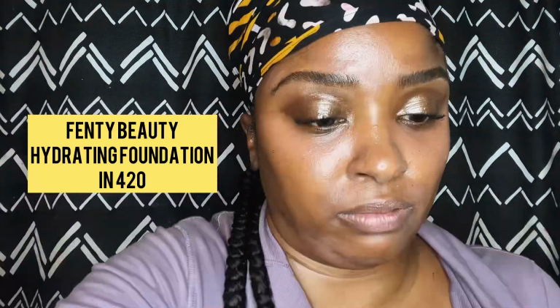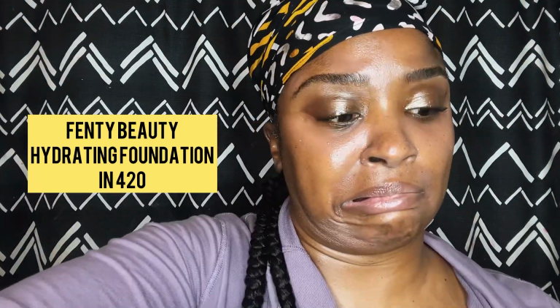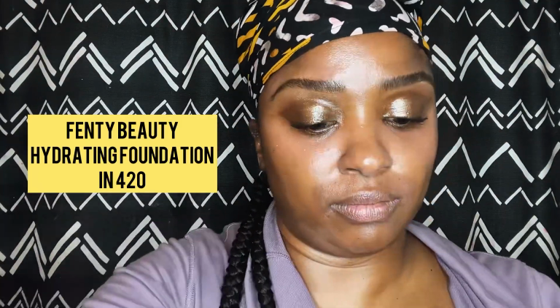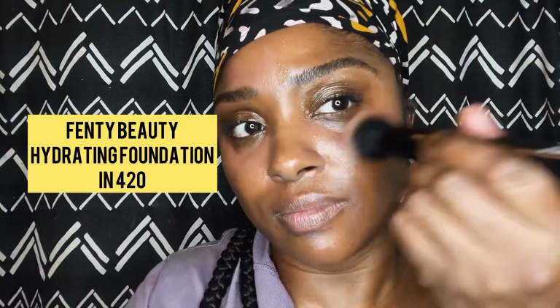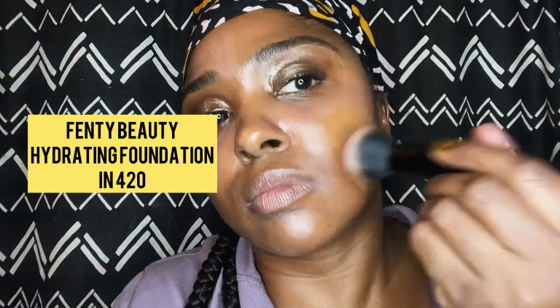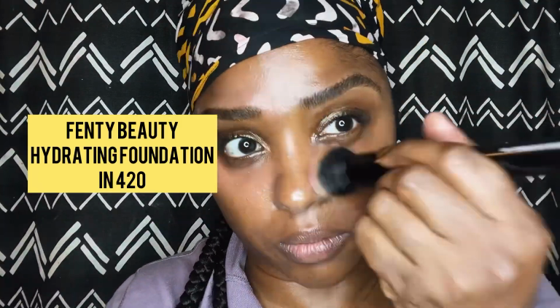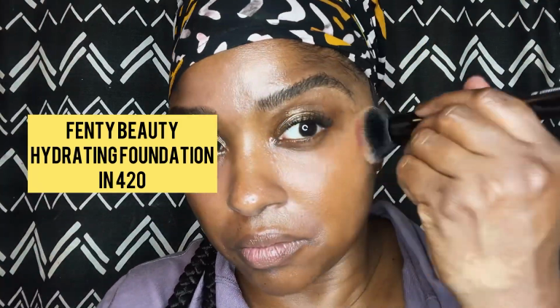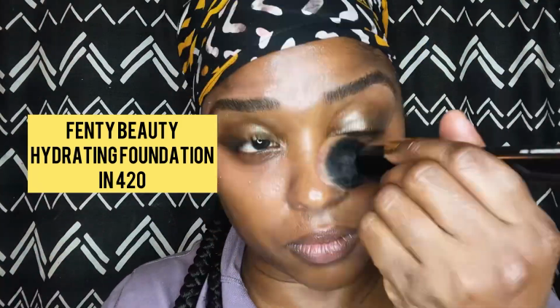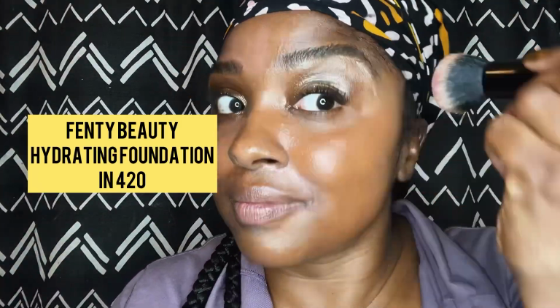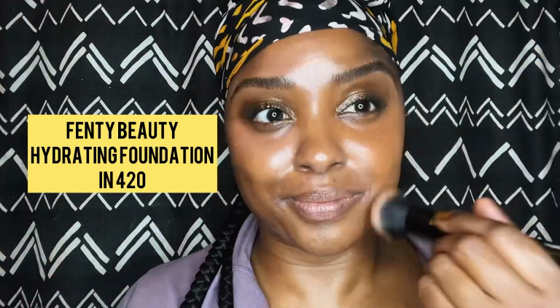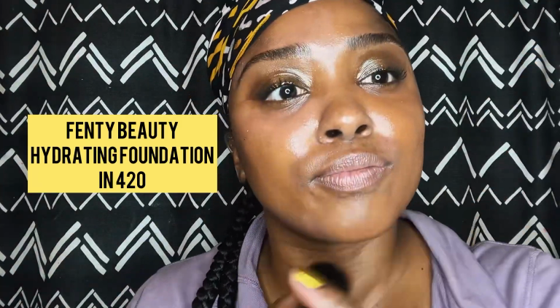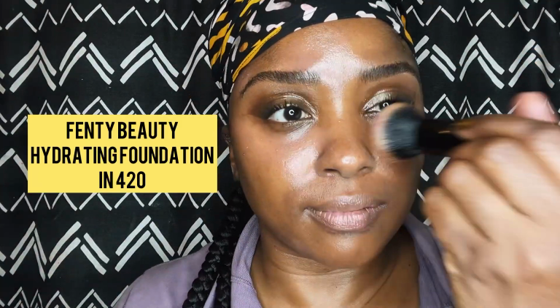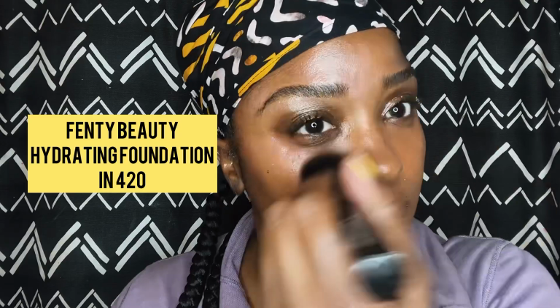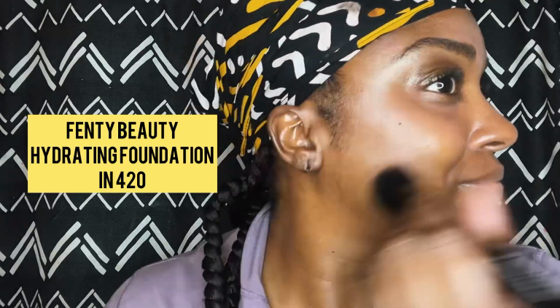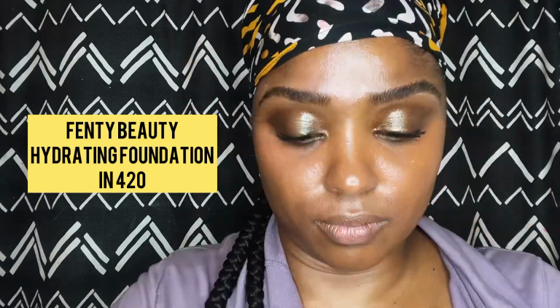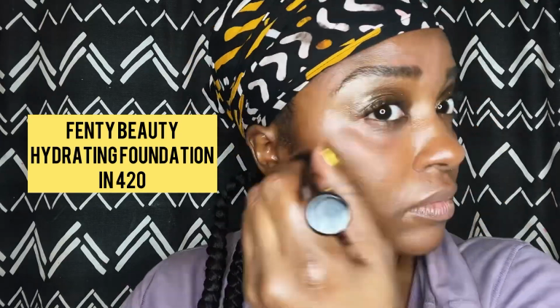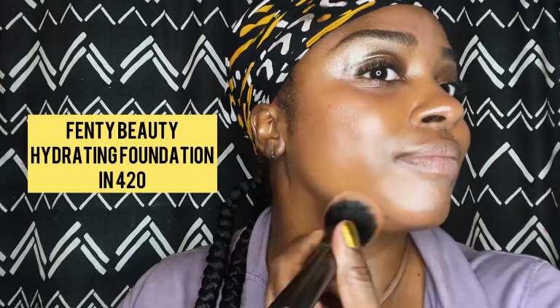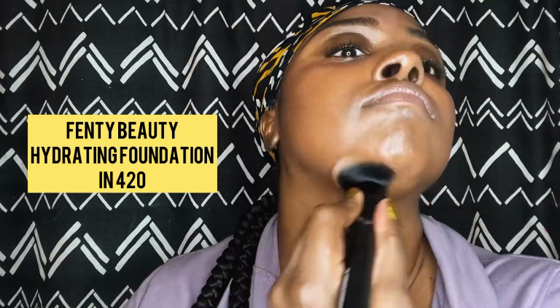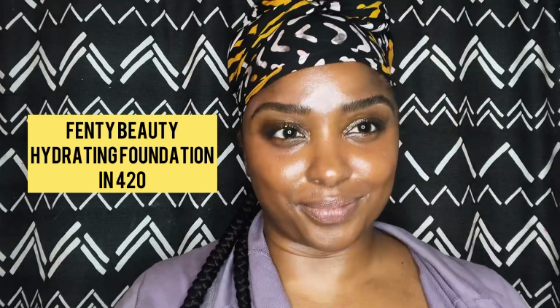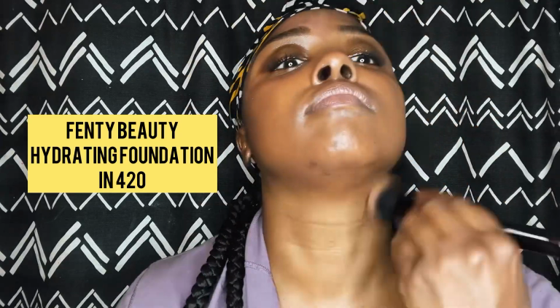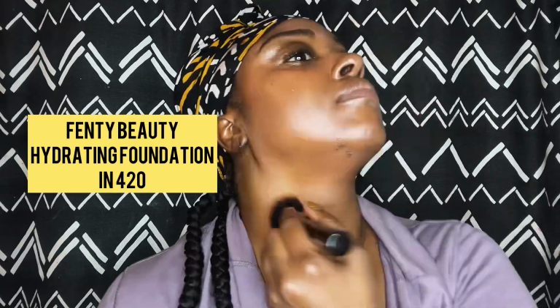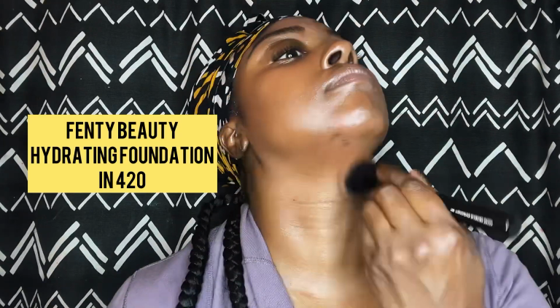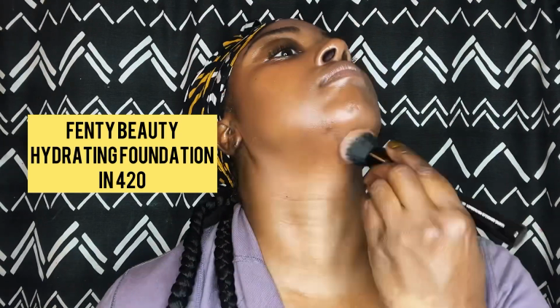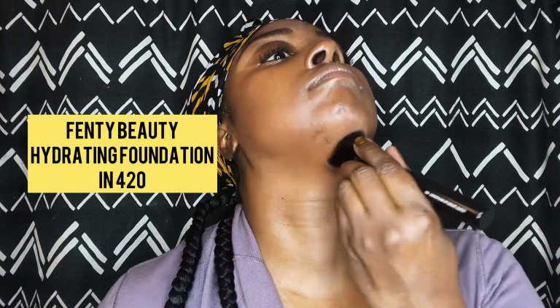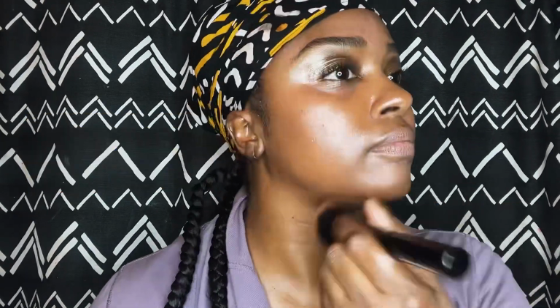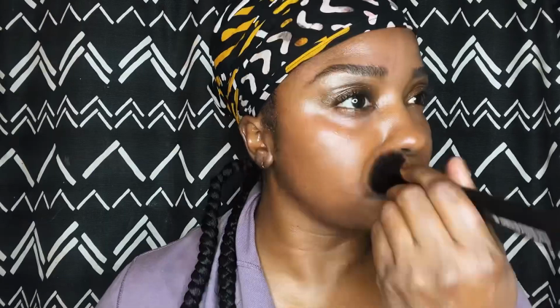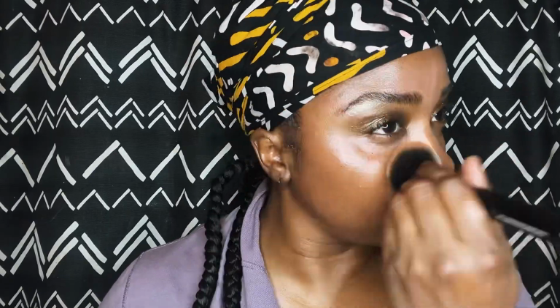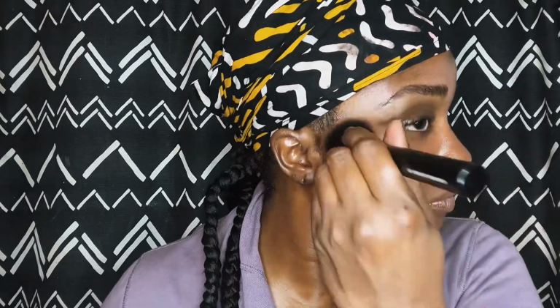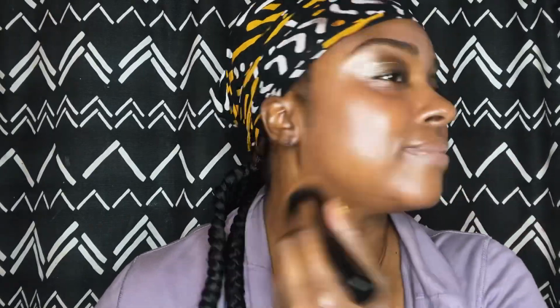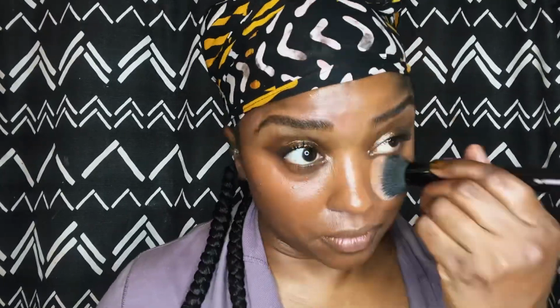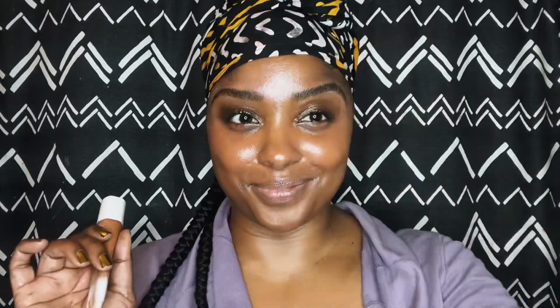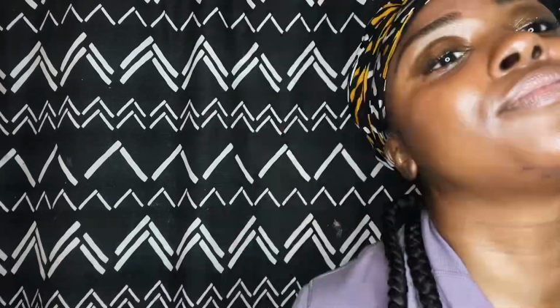From there I'm using the Fenty Beauty Pro Filter Hydrating Longwear Foundation in 420. I love it because it's juicy — and that's the look I want. I want juice, I want gloss, I want skin better than my skin.